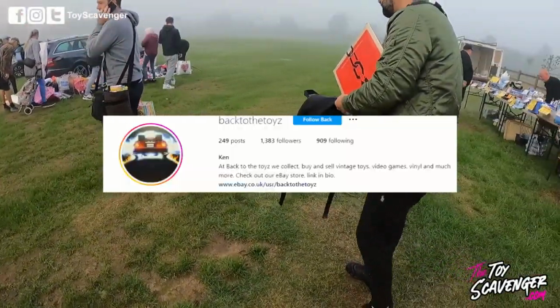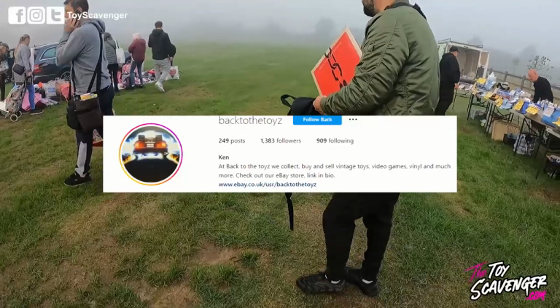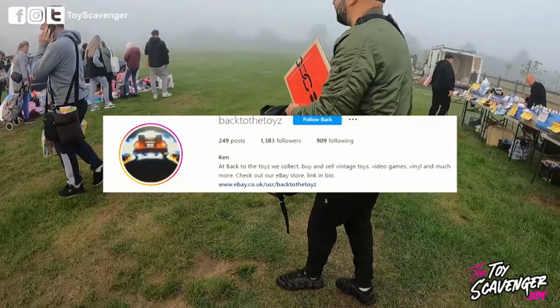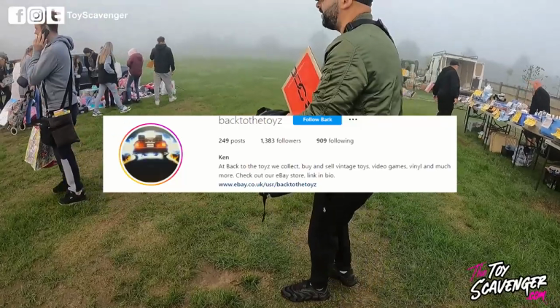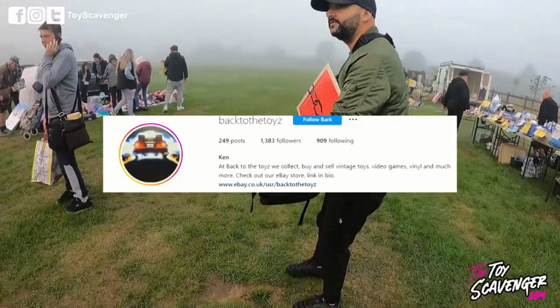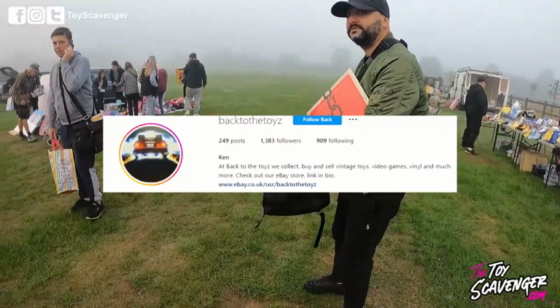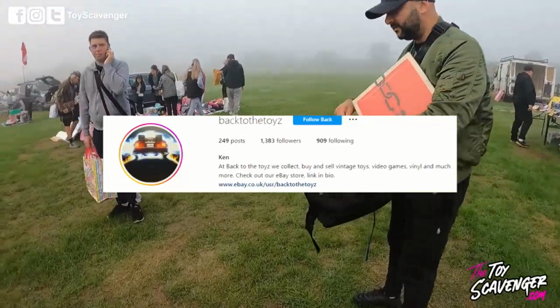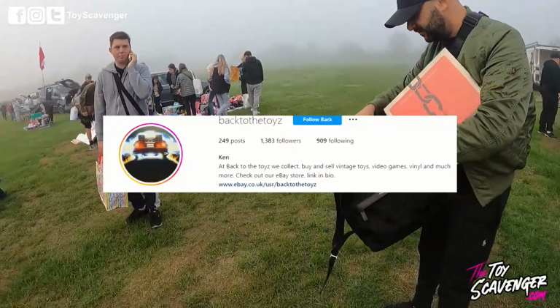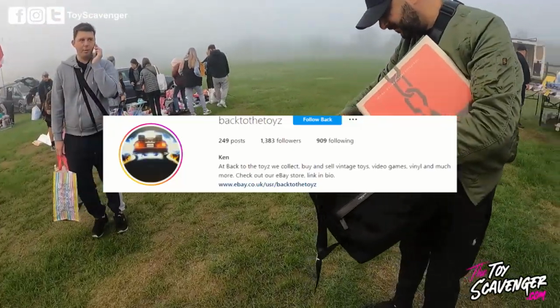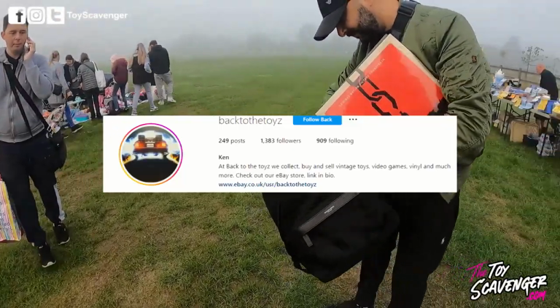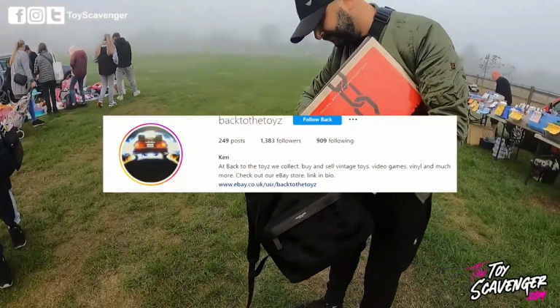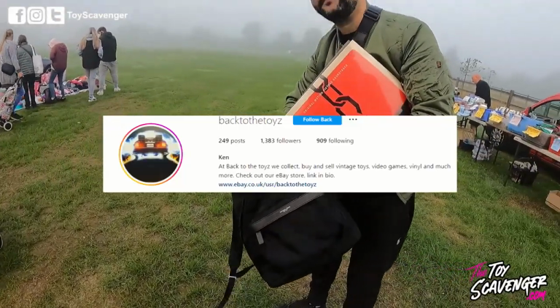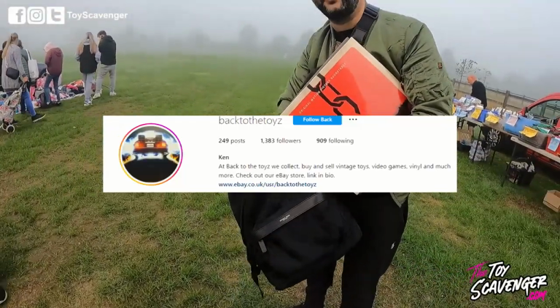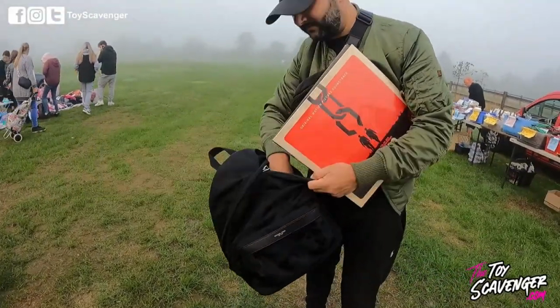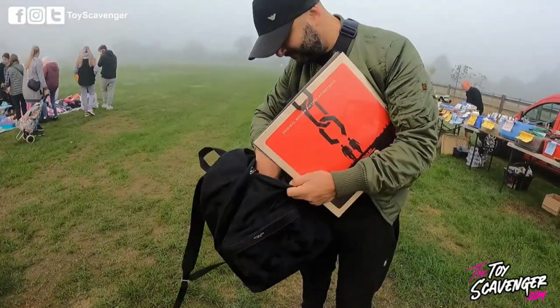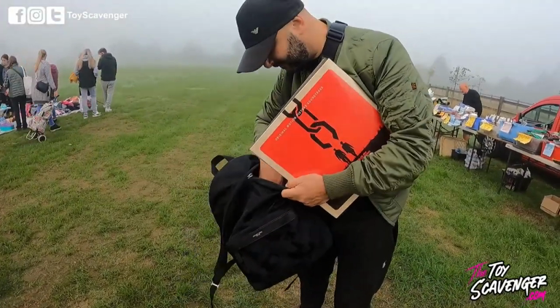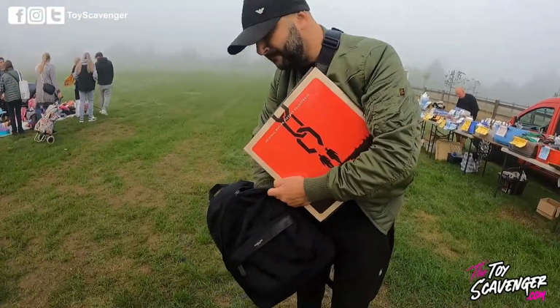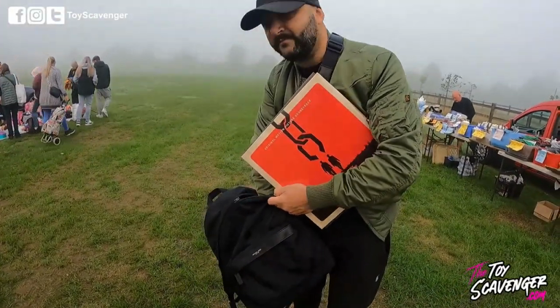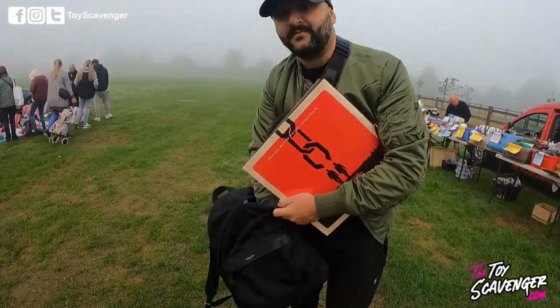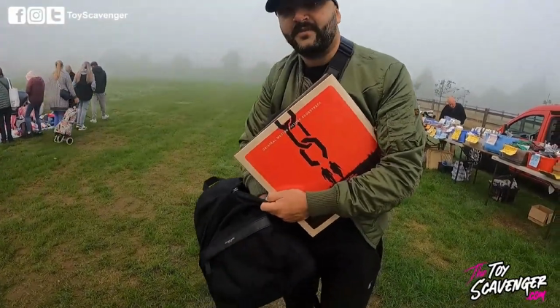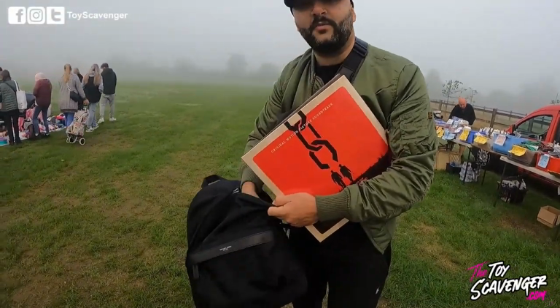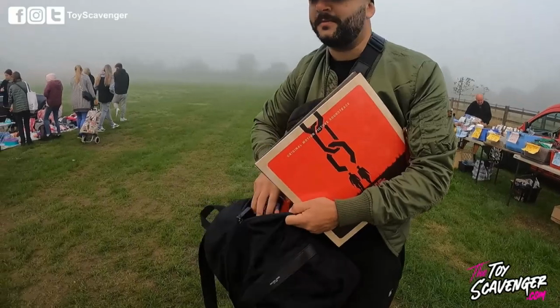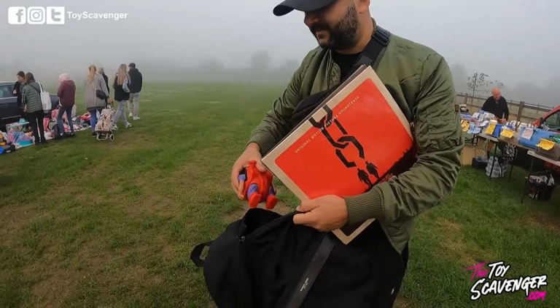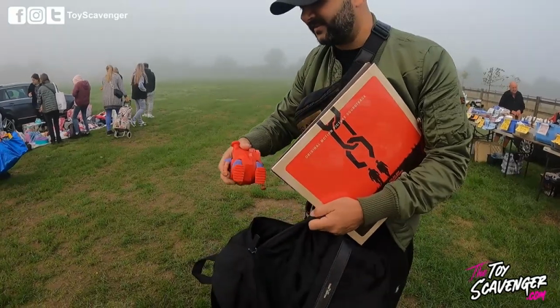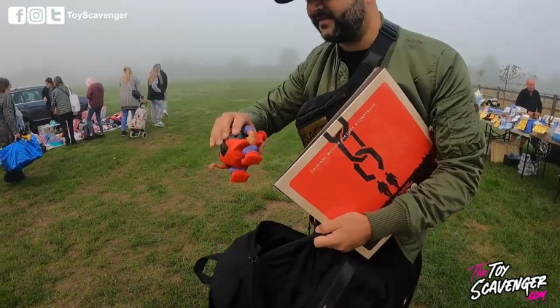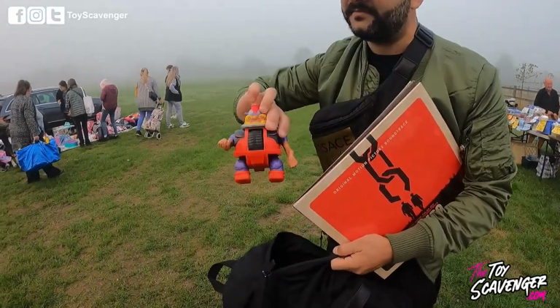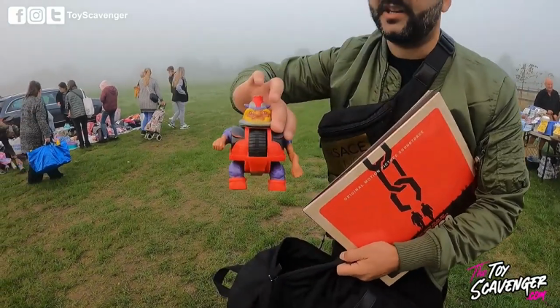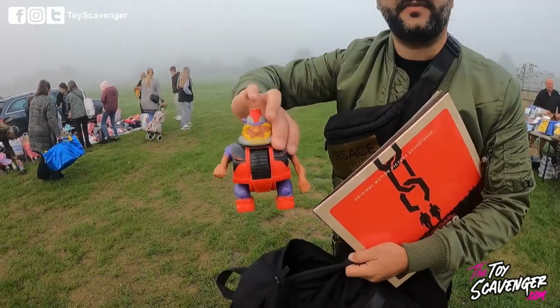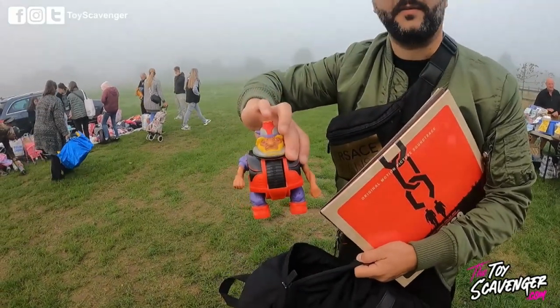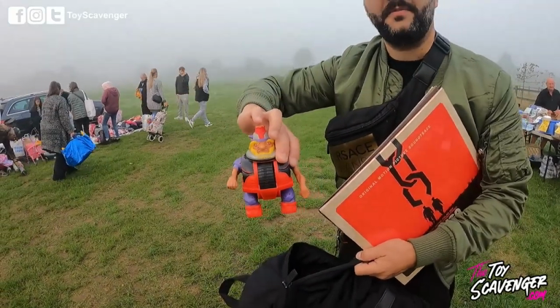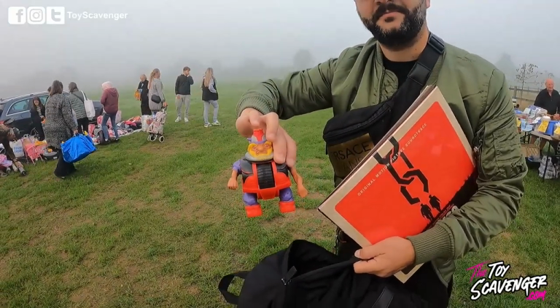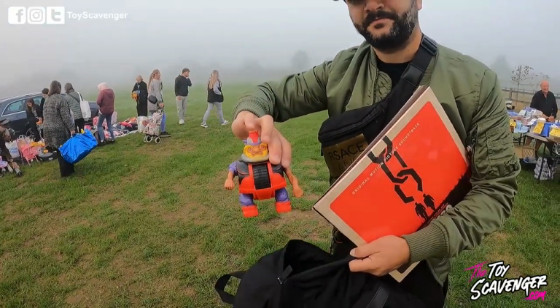We've got Ken from Back To Toys. Good morning! I don't look late when I'm leaving. Not much about today so far — that's 50p, that's good.